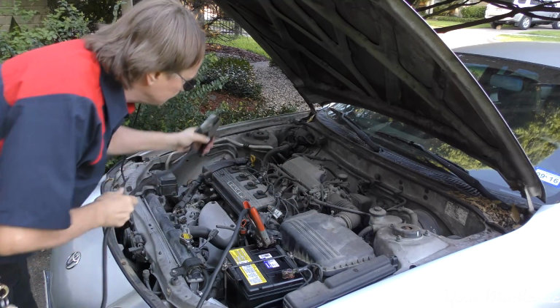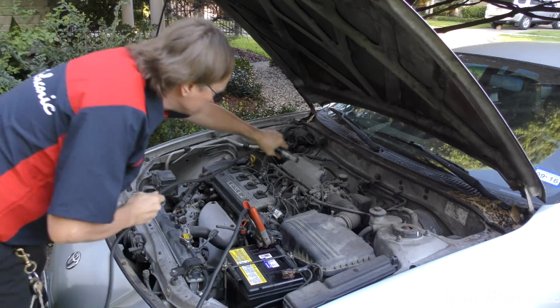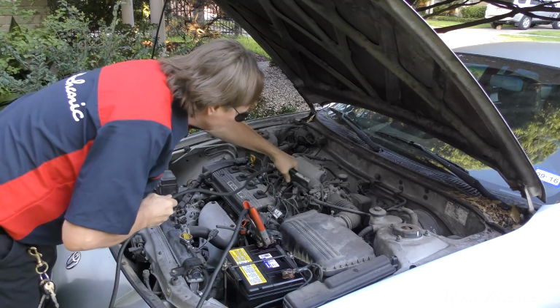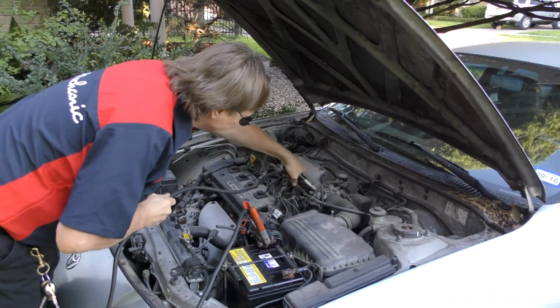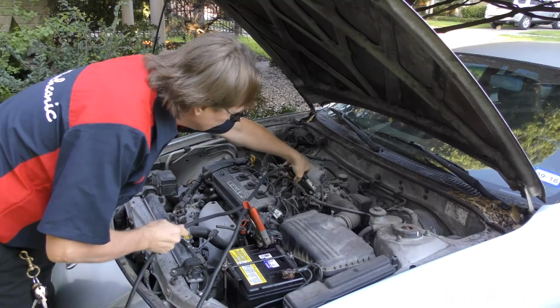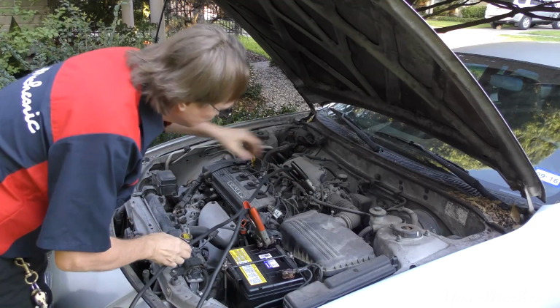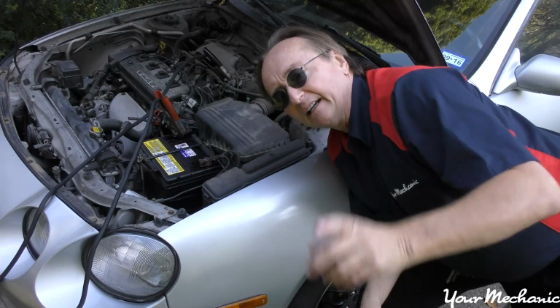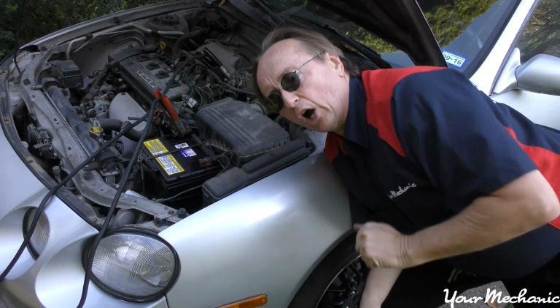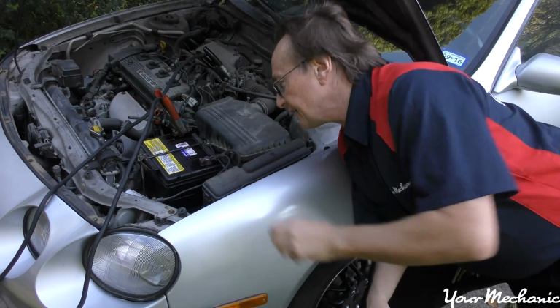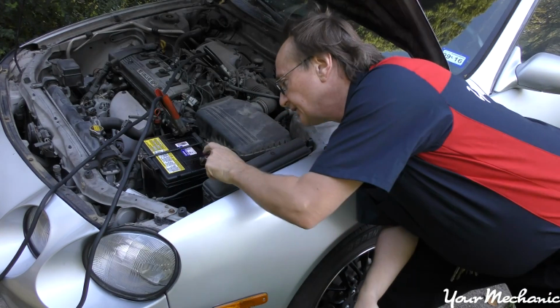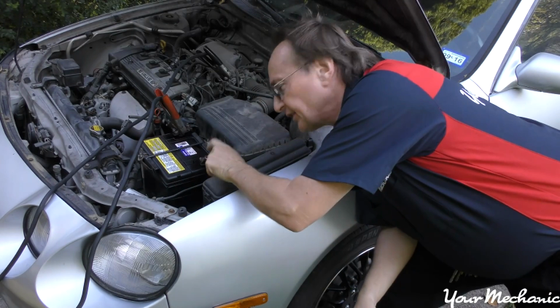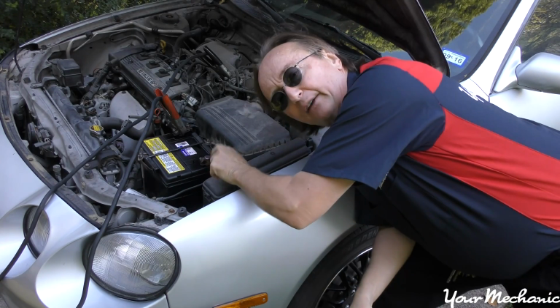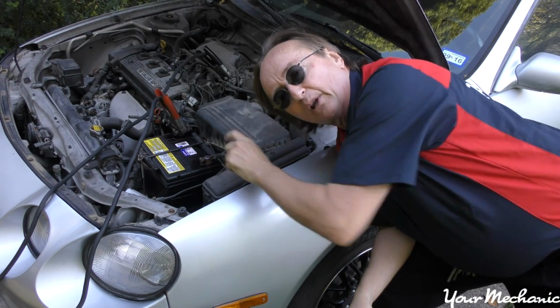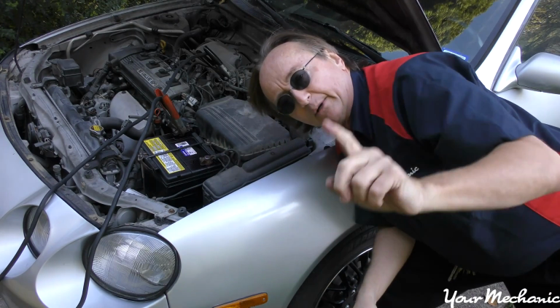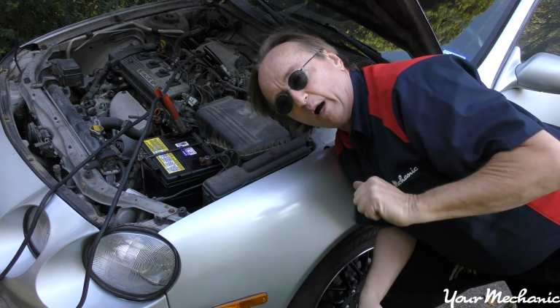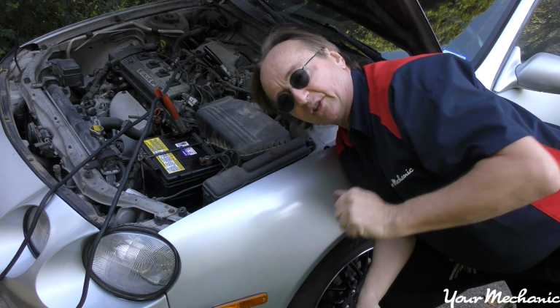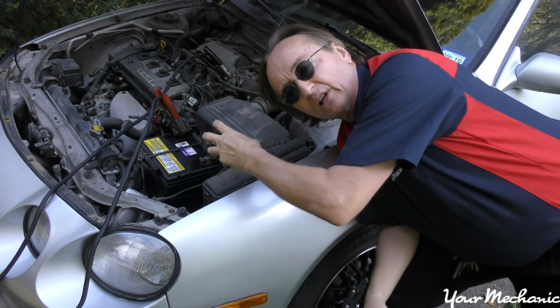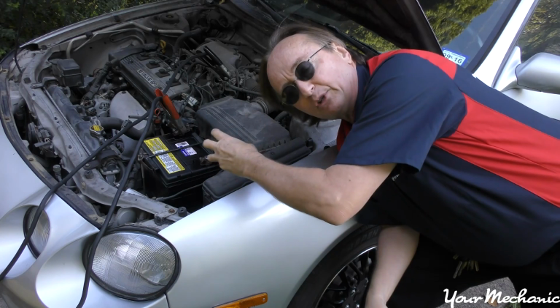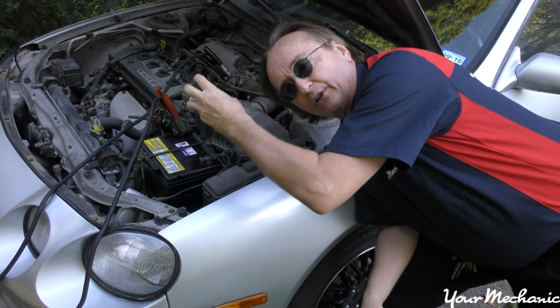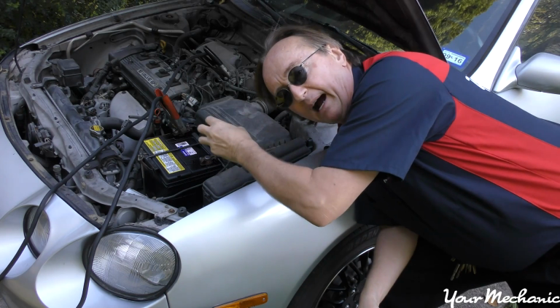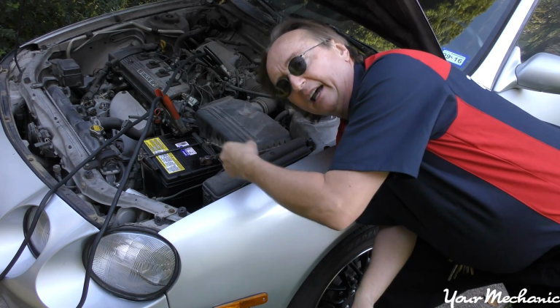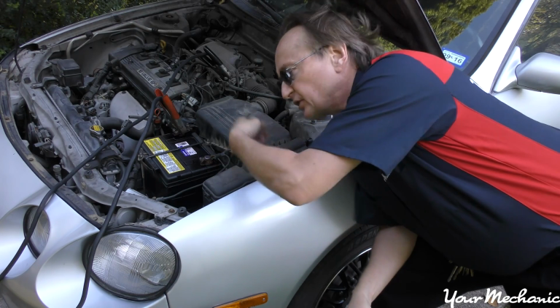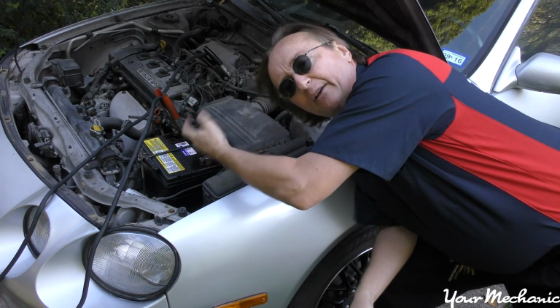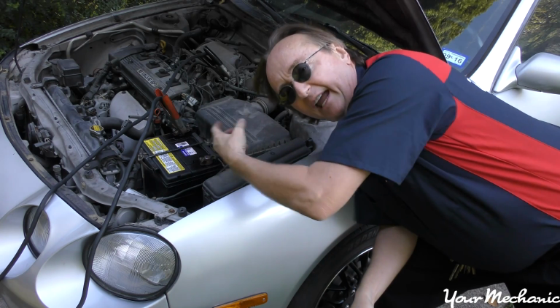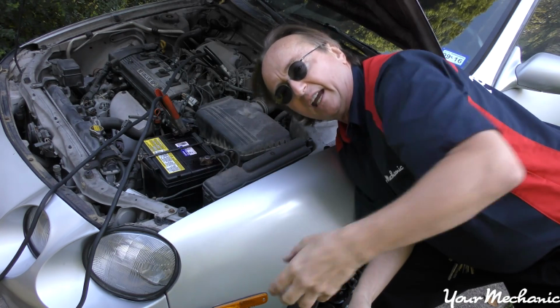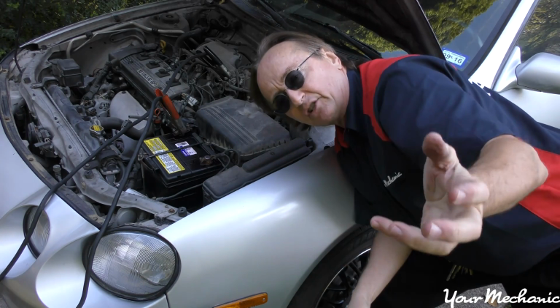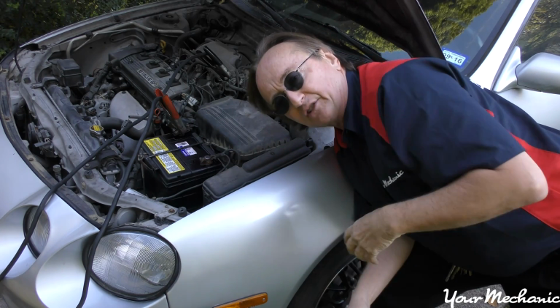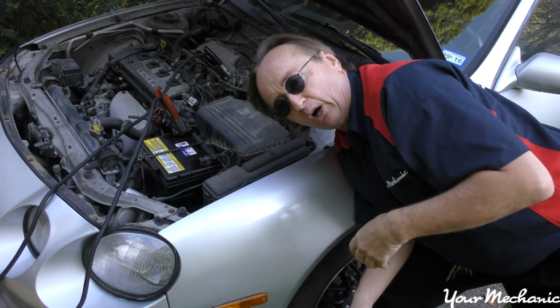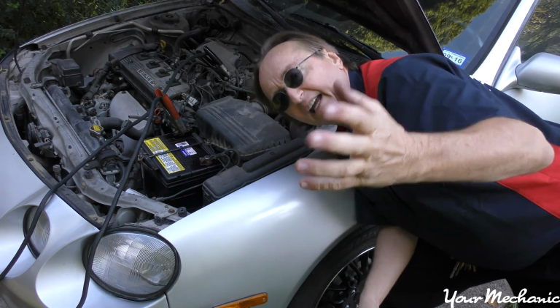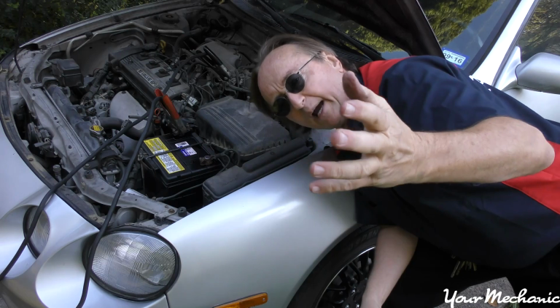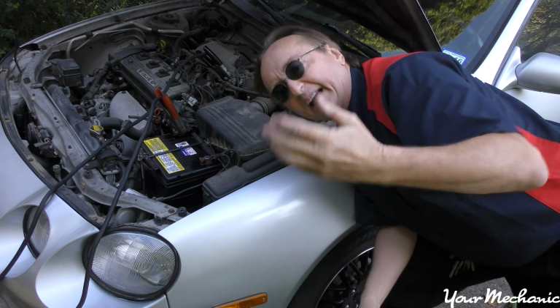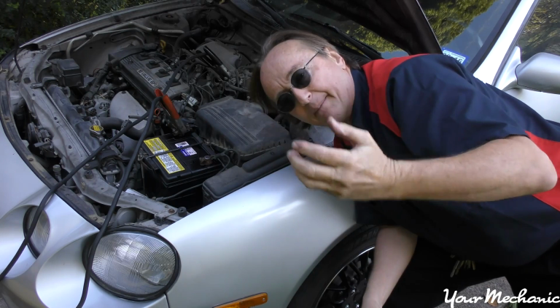You don't want to connect it to the negative terminal of the battery, for one reason: sometimes you'll get a little spark, and if there's any hydrogen gas it can actually cause an explosion. It's rare, but it can happen.